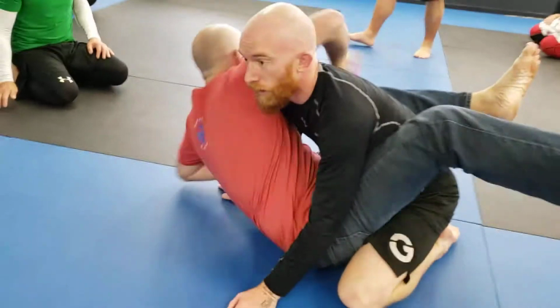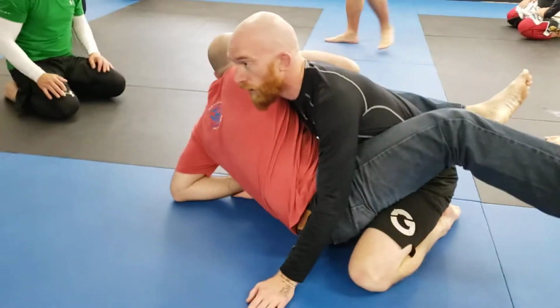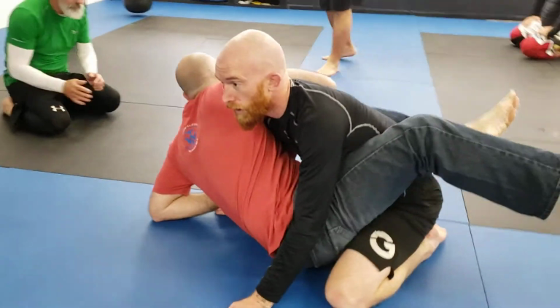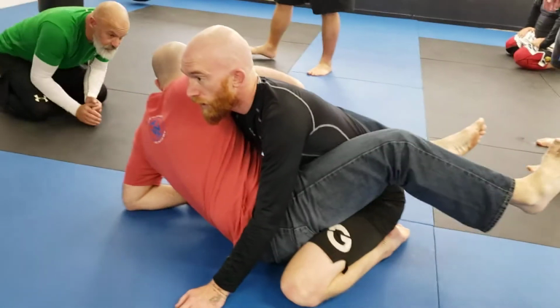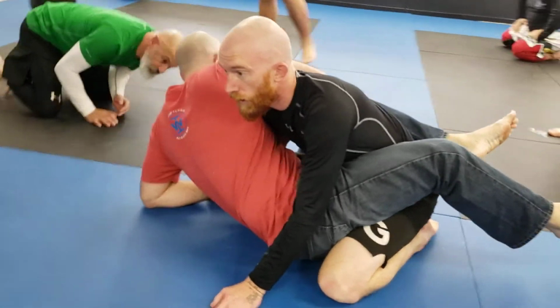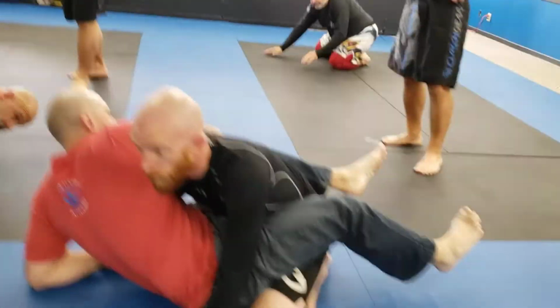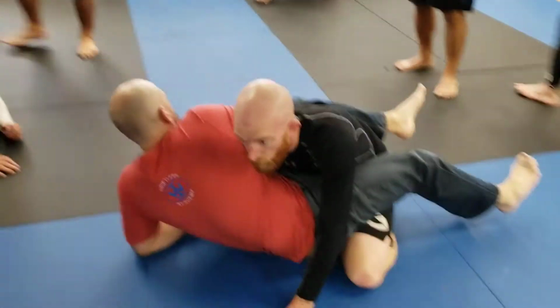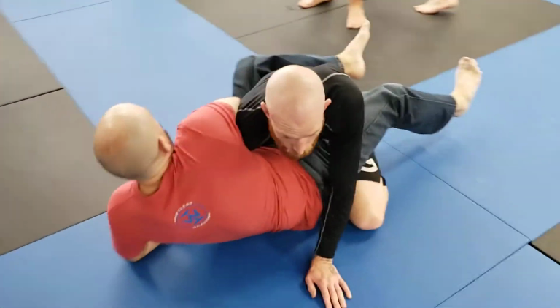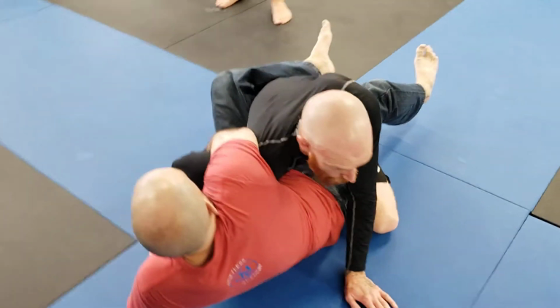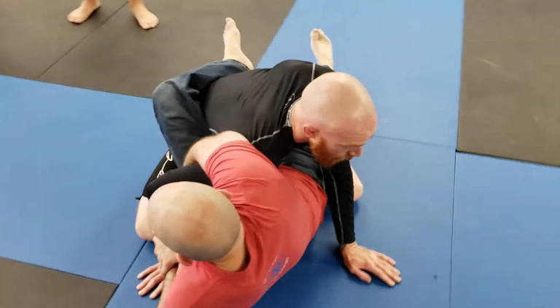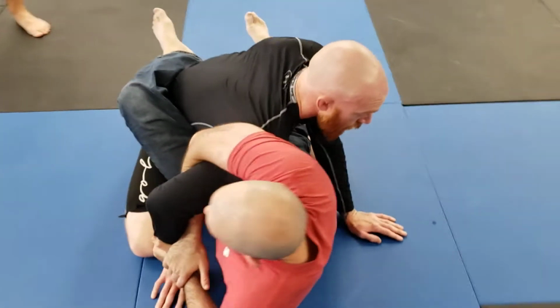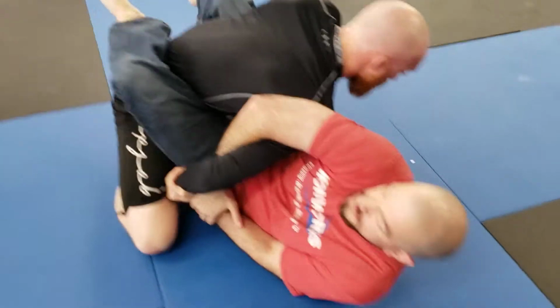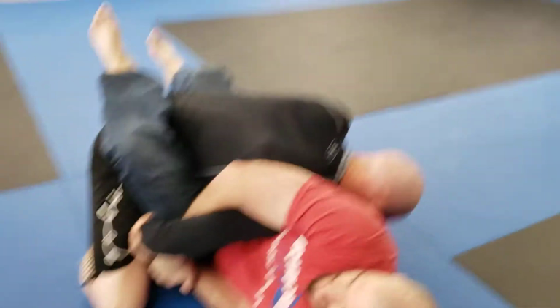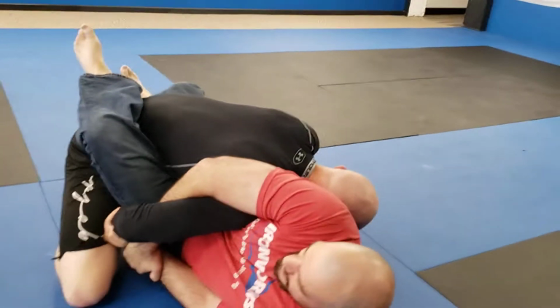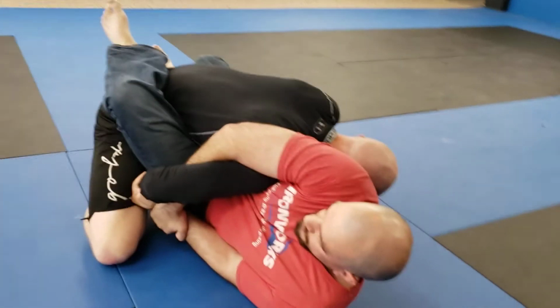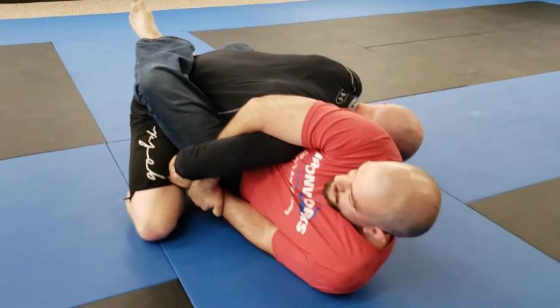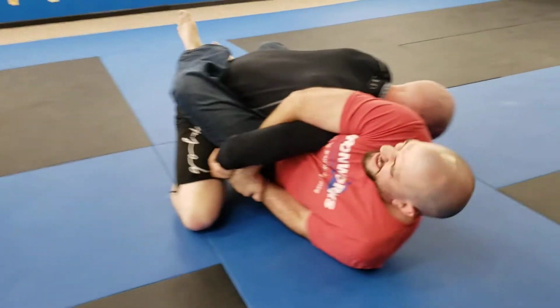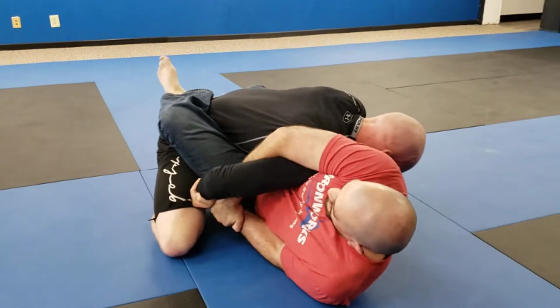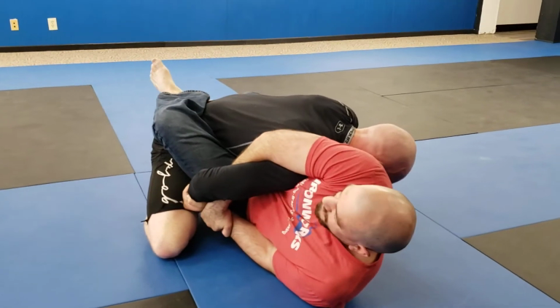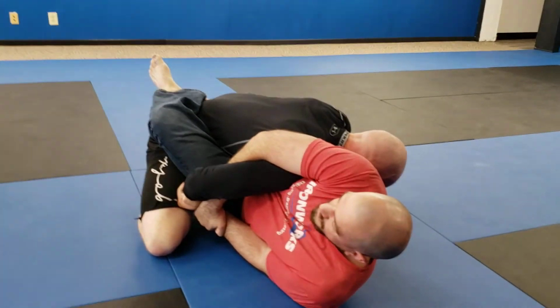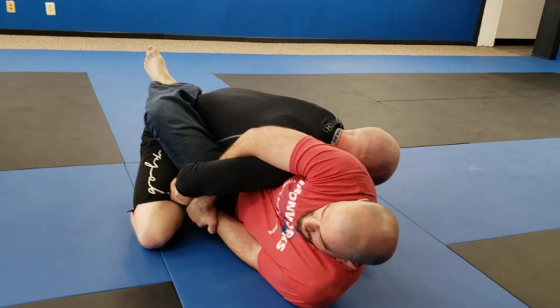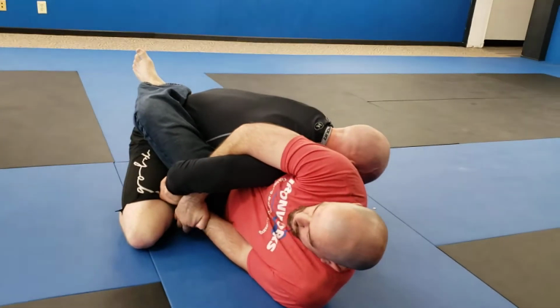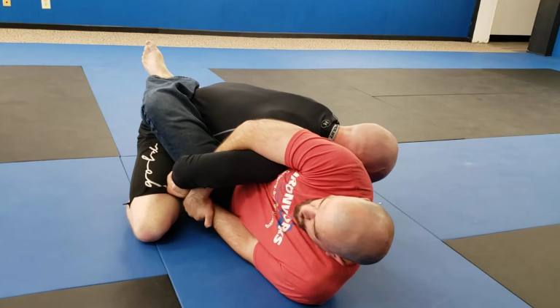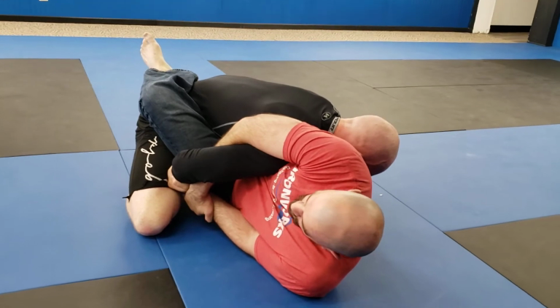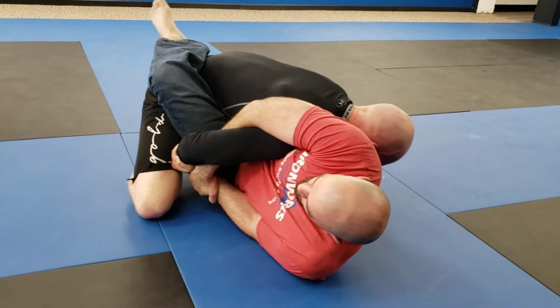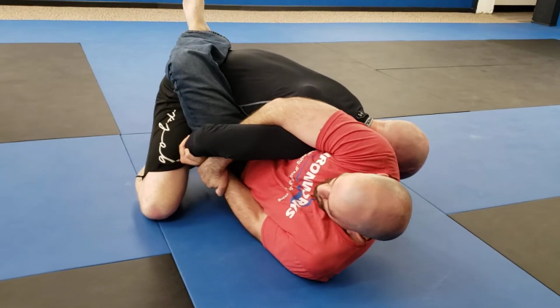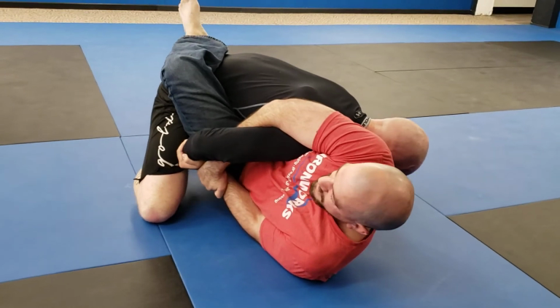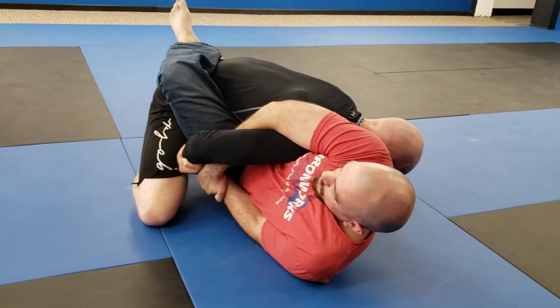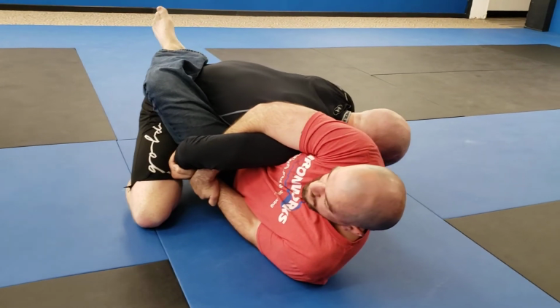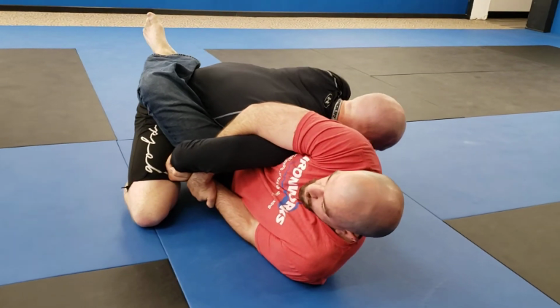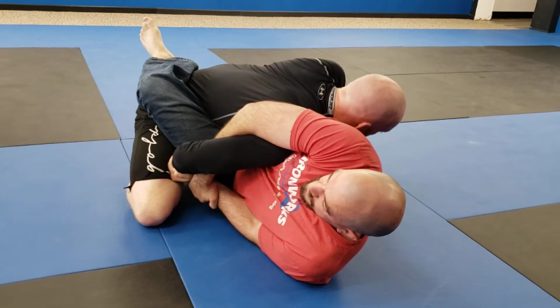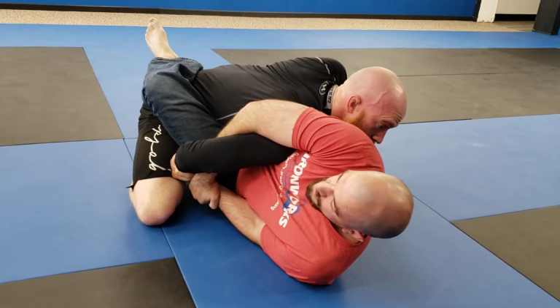Get up over that shoulder, elbow with the finger — you can't. Now, I start to attack that Kimura, he's going to tuck his hand inside his leg so I can't yank it out of there. He can grab his own clothes — his cuff, his pants, his thigh, whatever he wants.